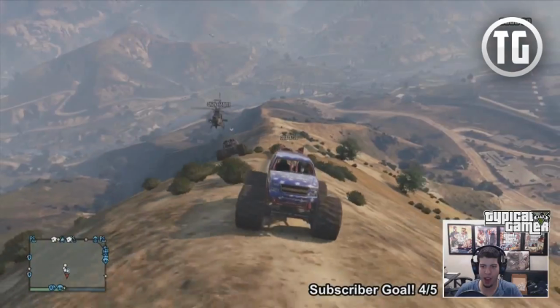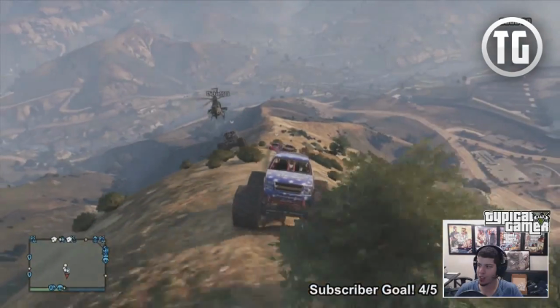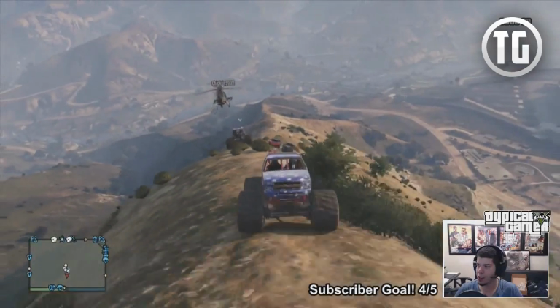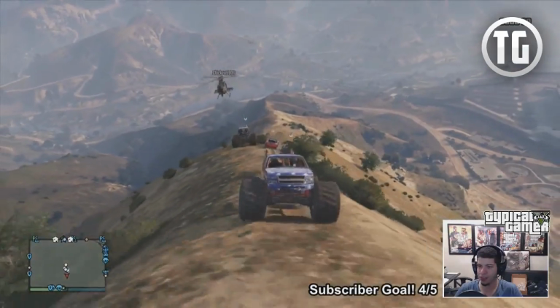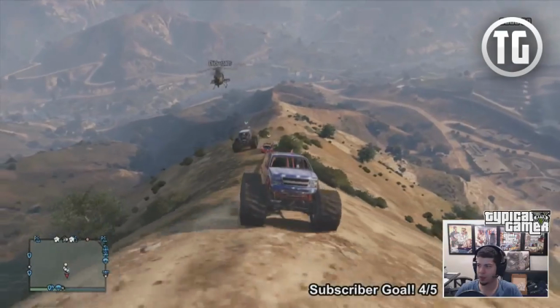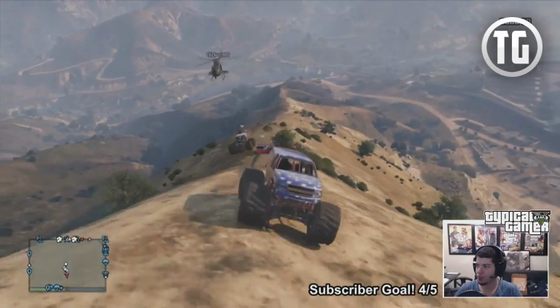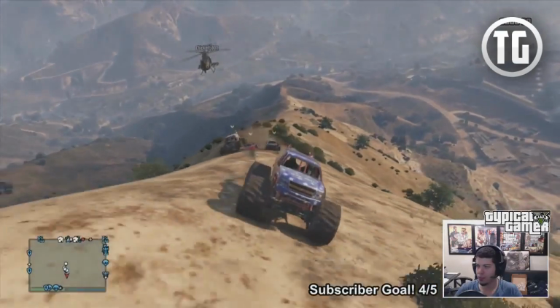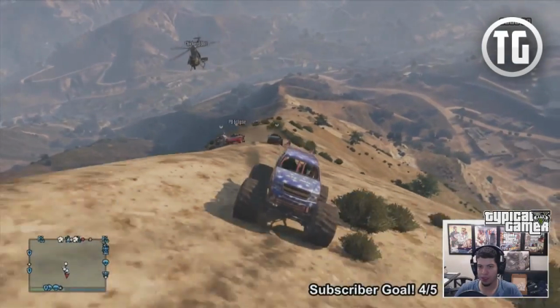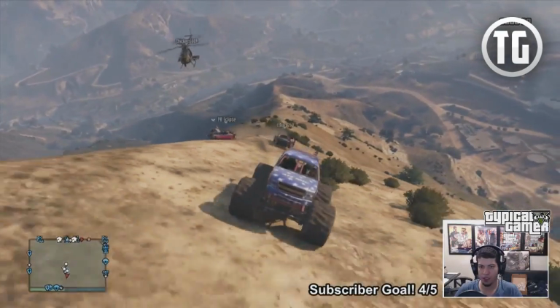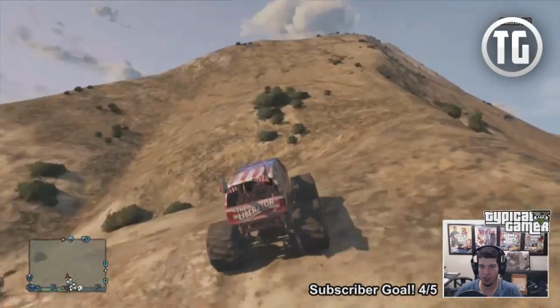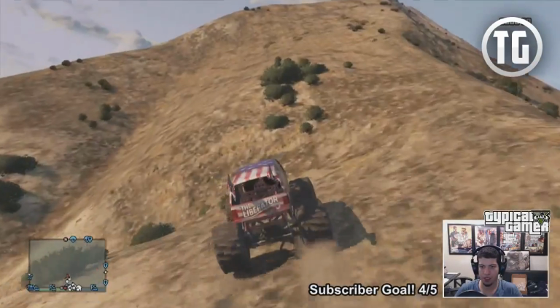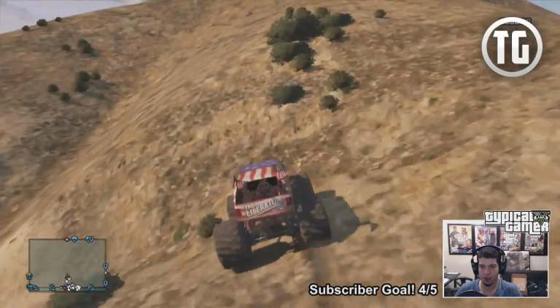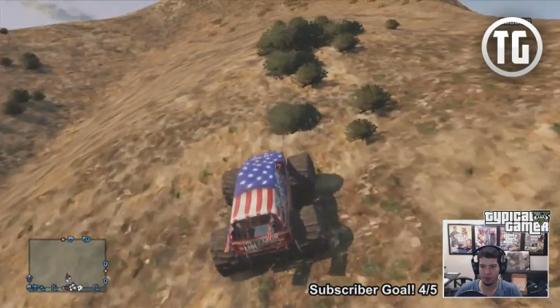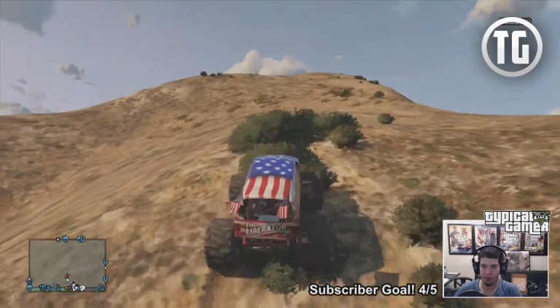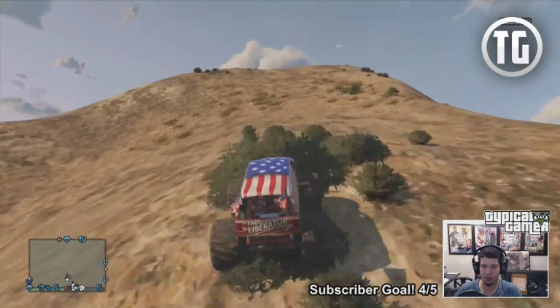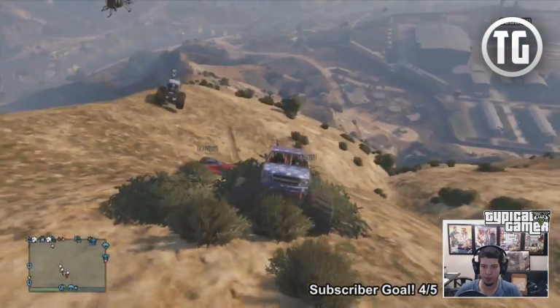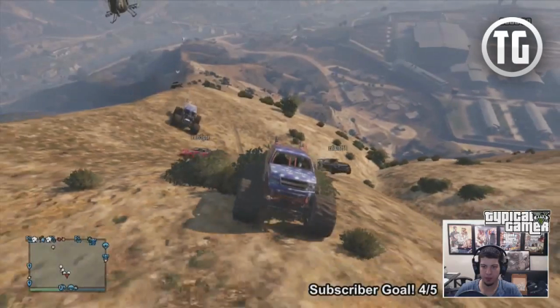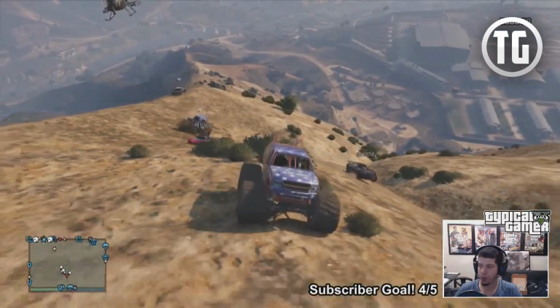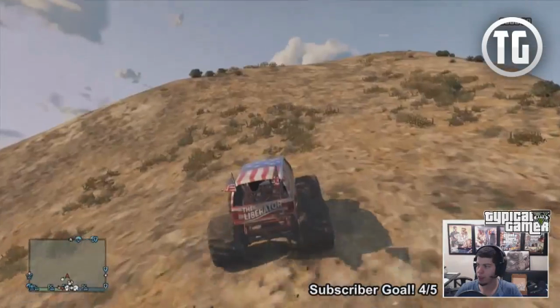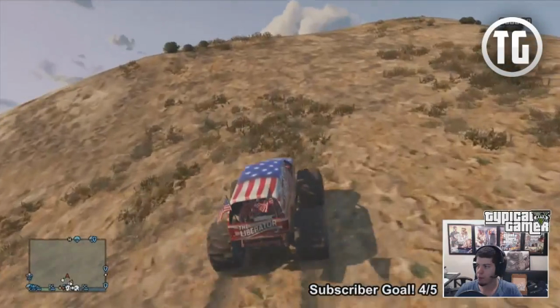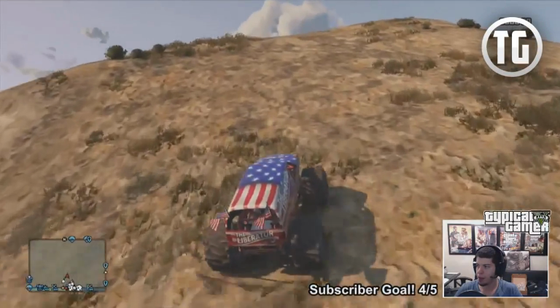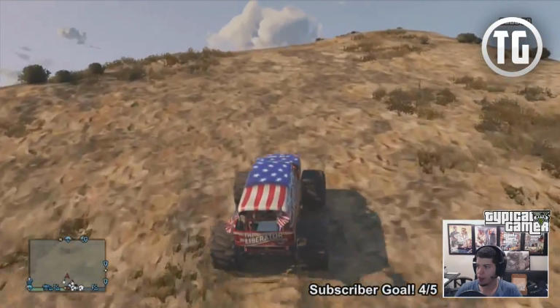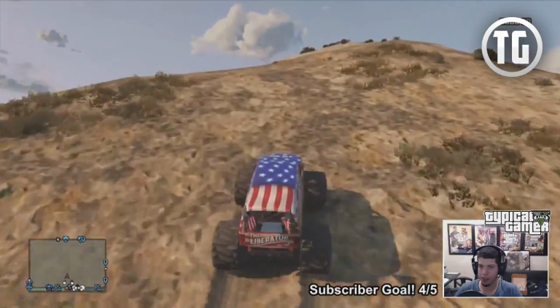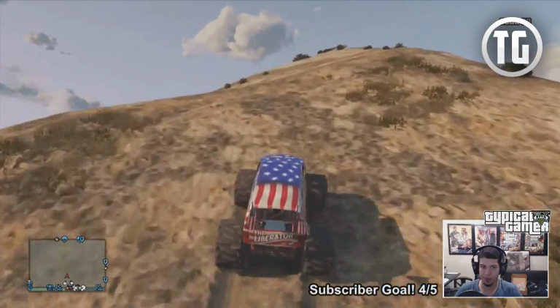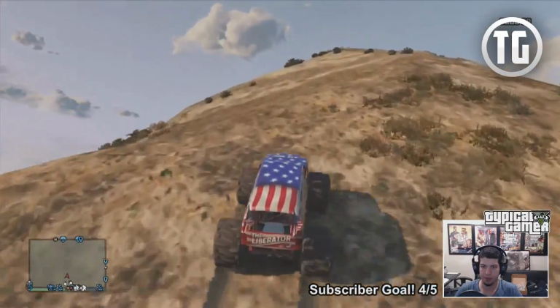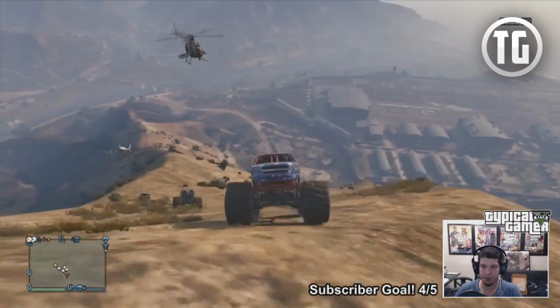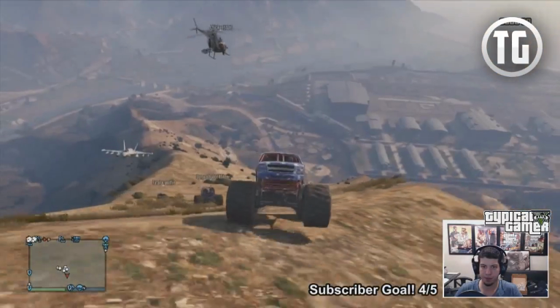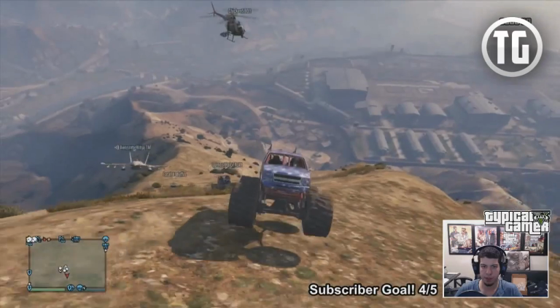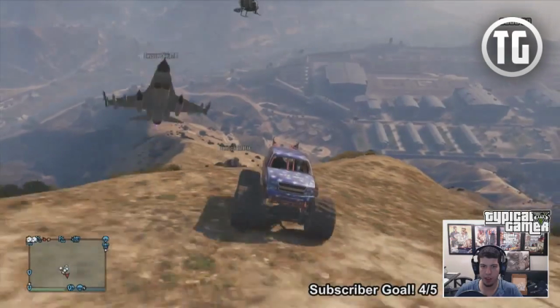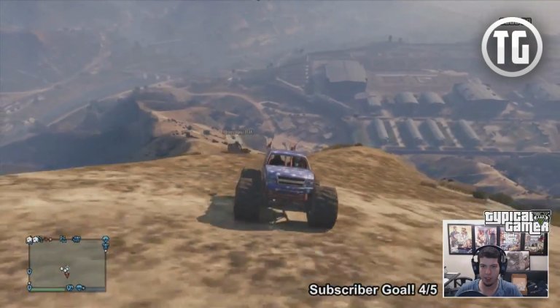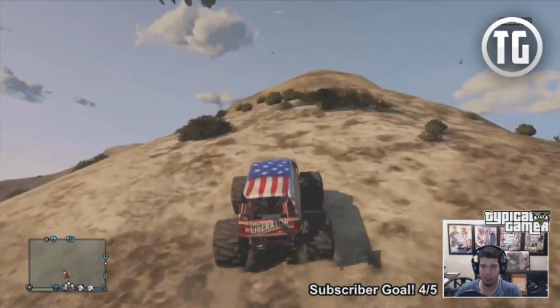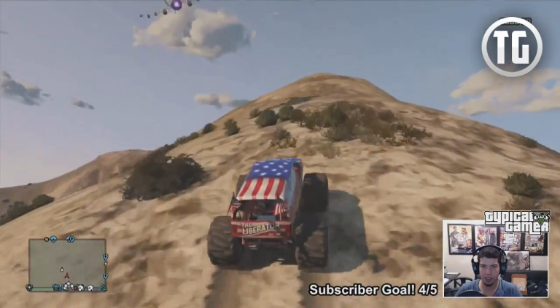First up, crate drops are allegedly unlocked at rank 12. For me at least, I didn't unlock them until I did Ron's mission Base Invaders and I was already way over level 100 at that point. A good way to check if you have them unlocked is to go to your menu on GTA Online, go to unlocks, and see if the crate drops are unlocked.